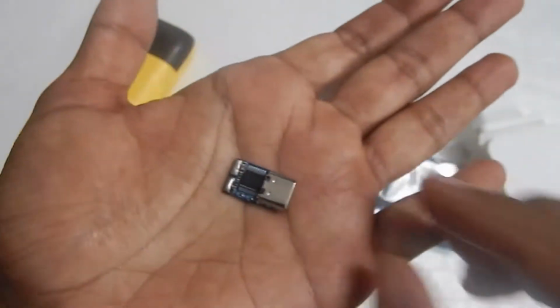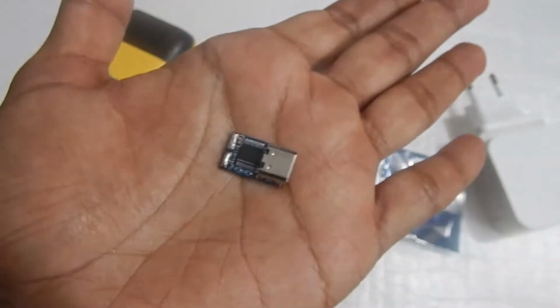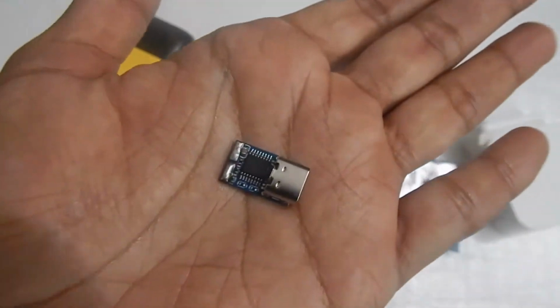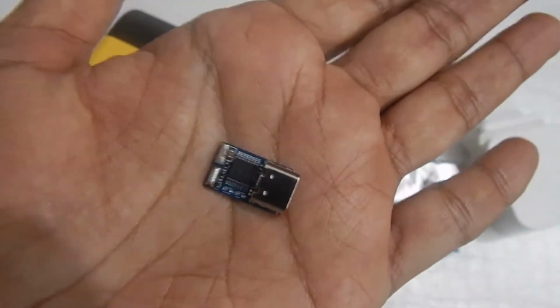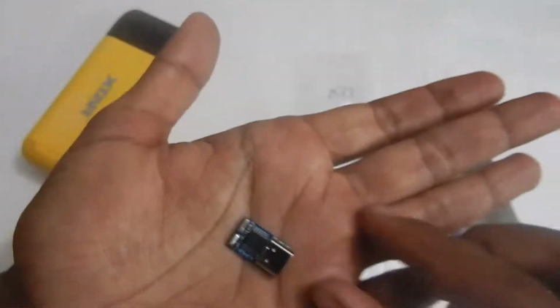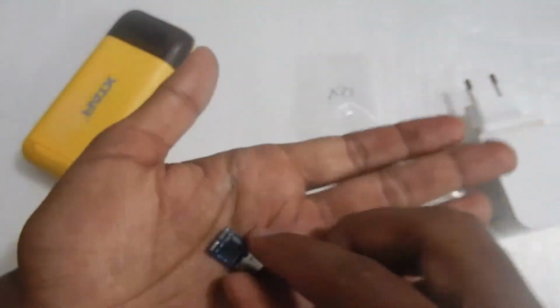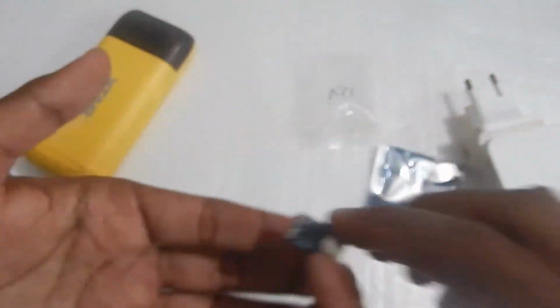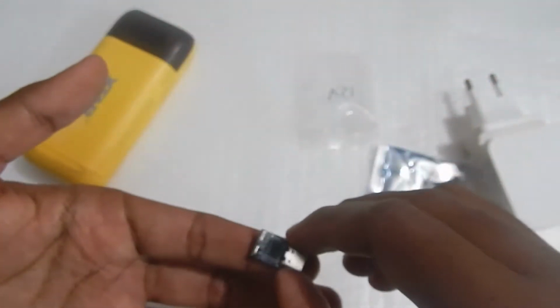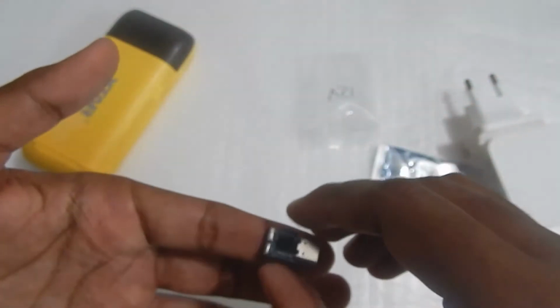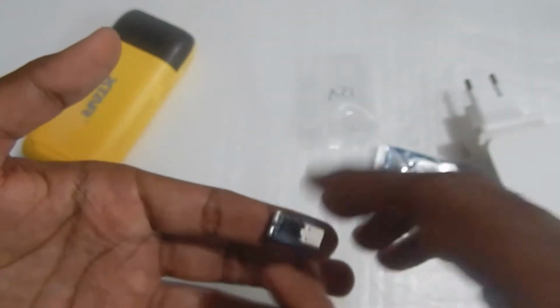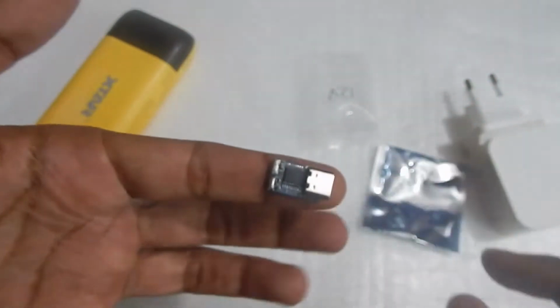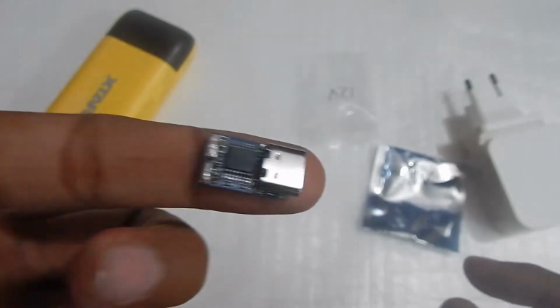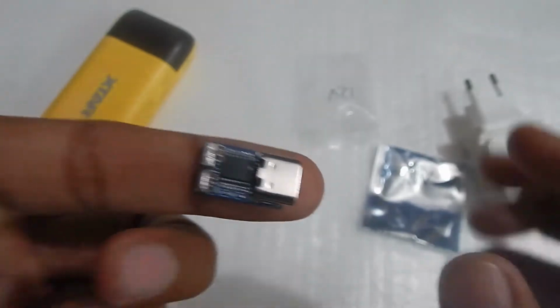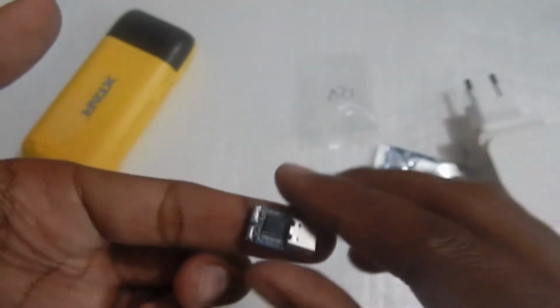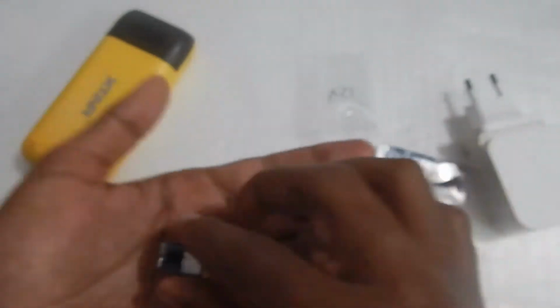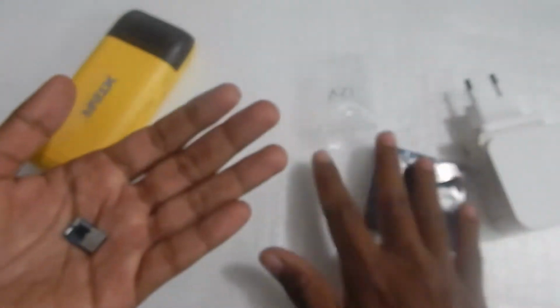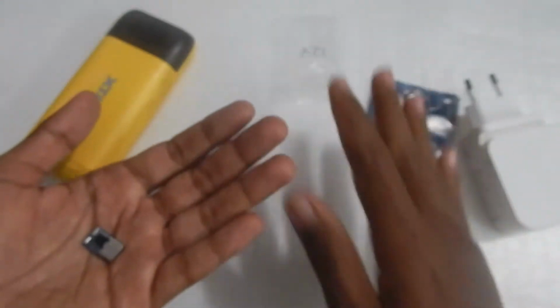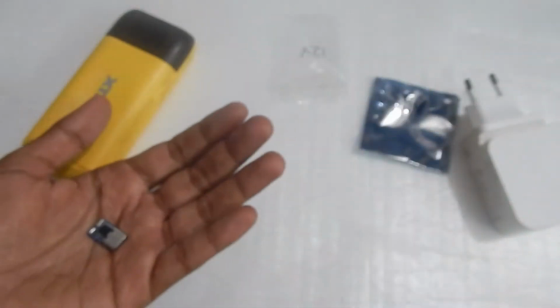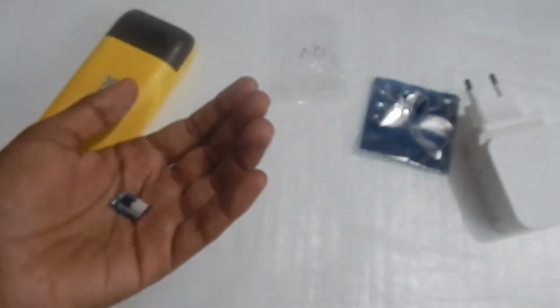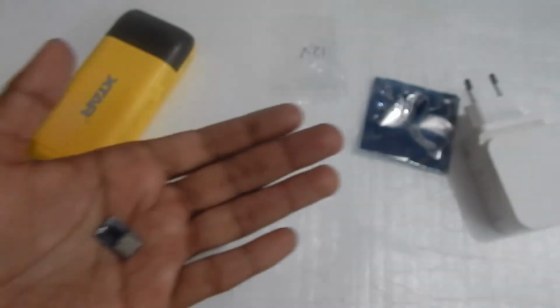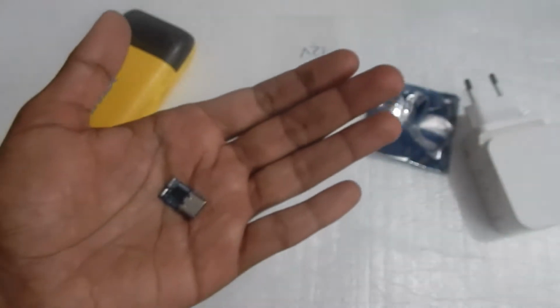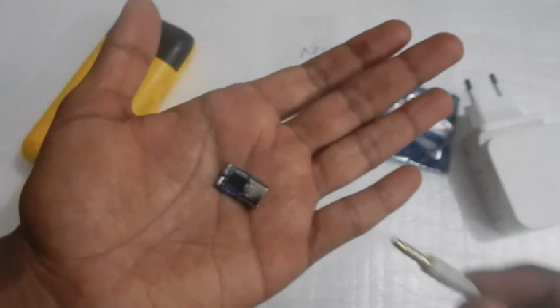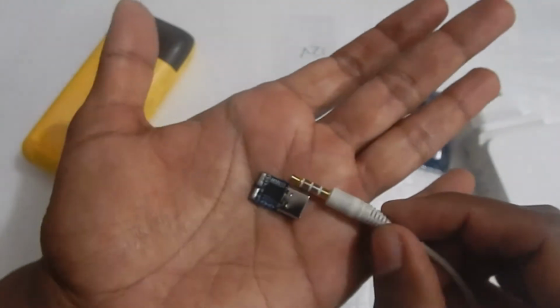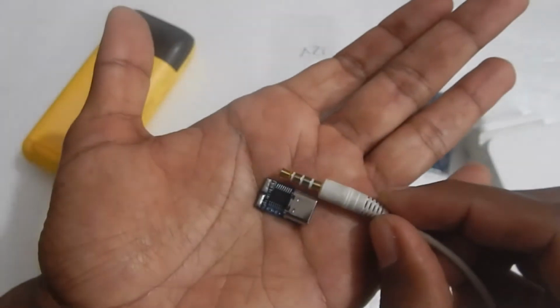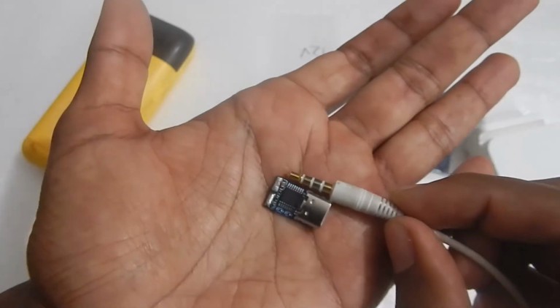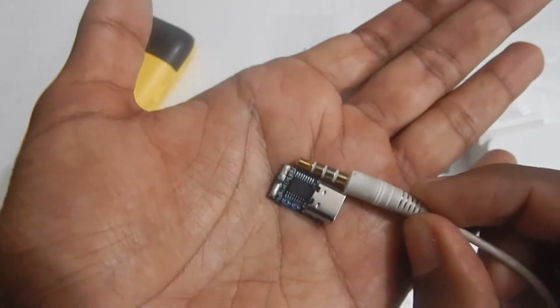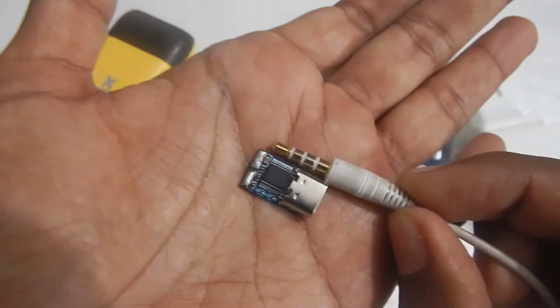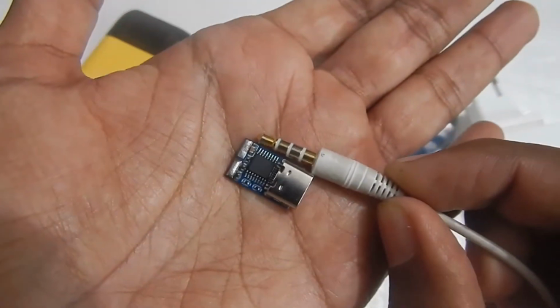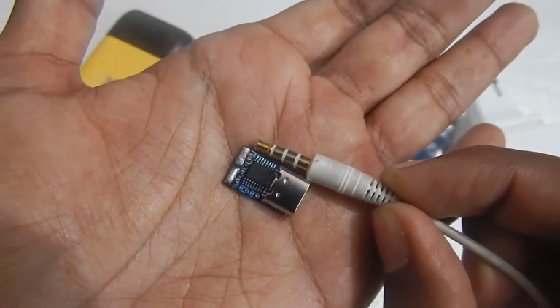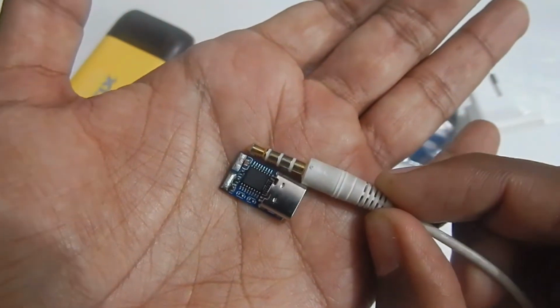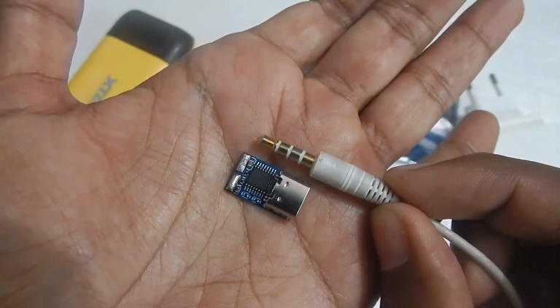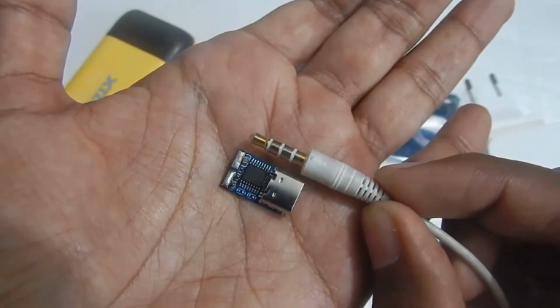The module is very very small — it's literally the size of my fingertips. To give you some reference, I've got this 3.5mm jack here, and as you can see the trigger is very very small.